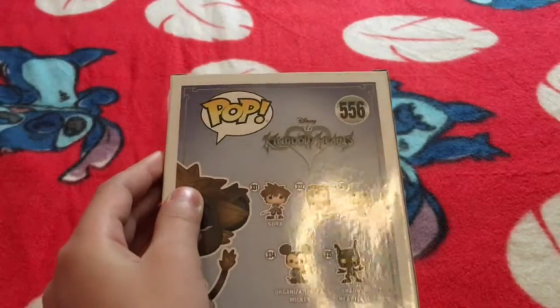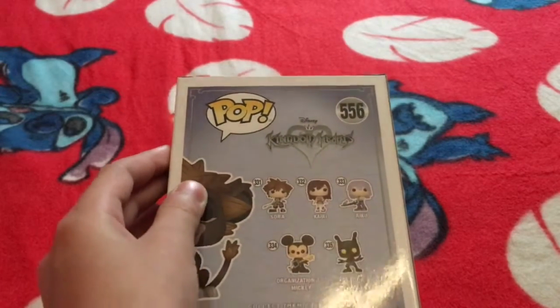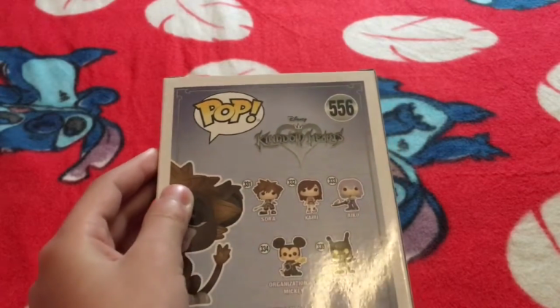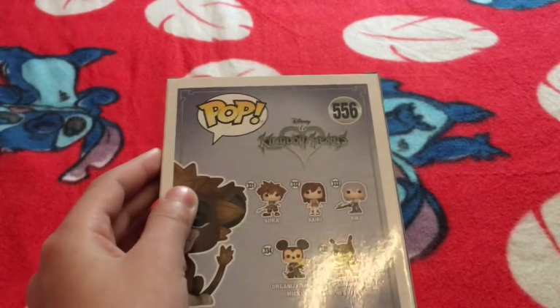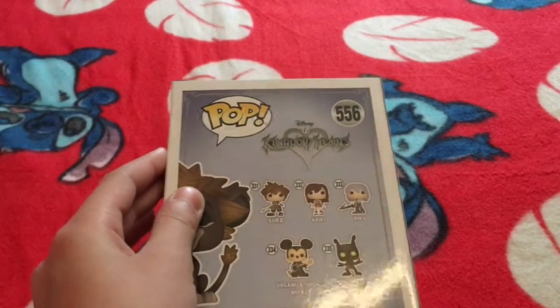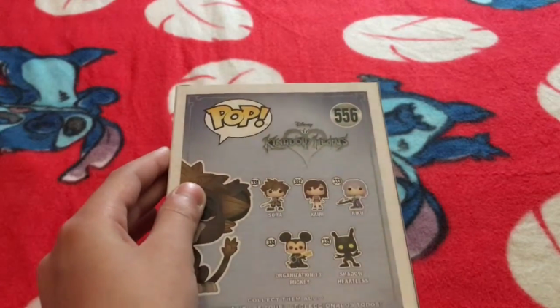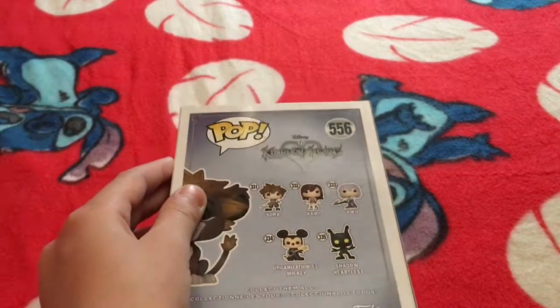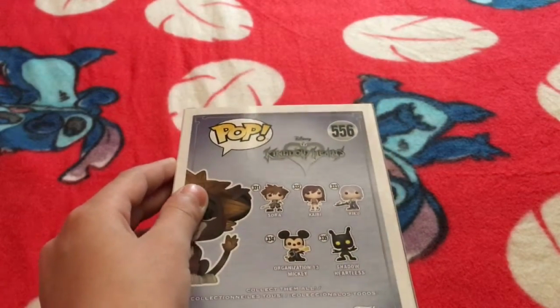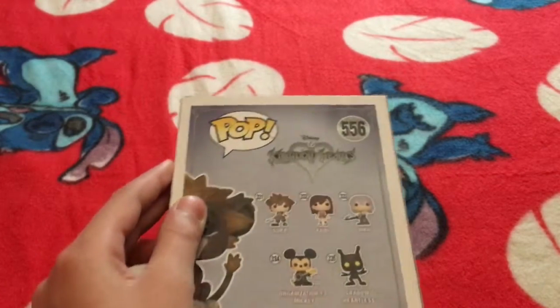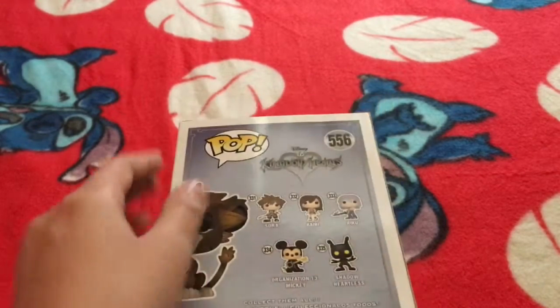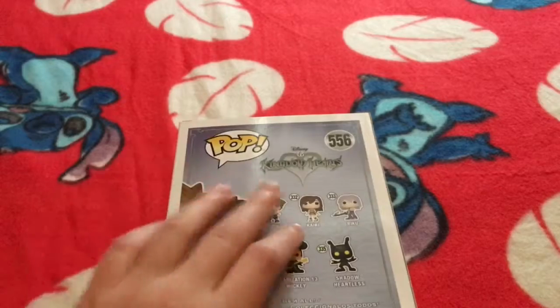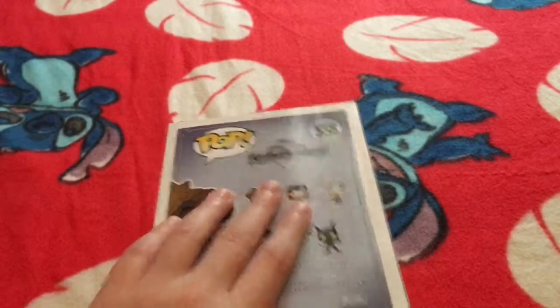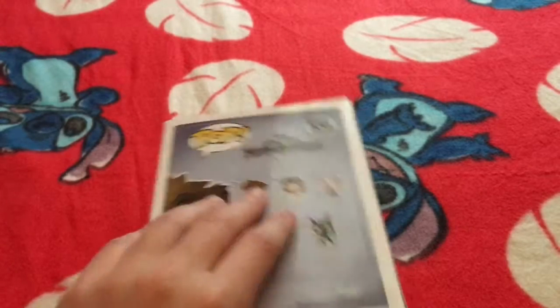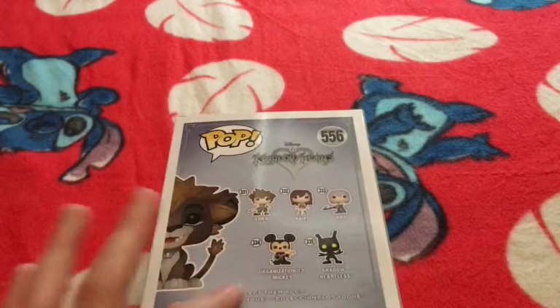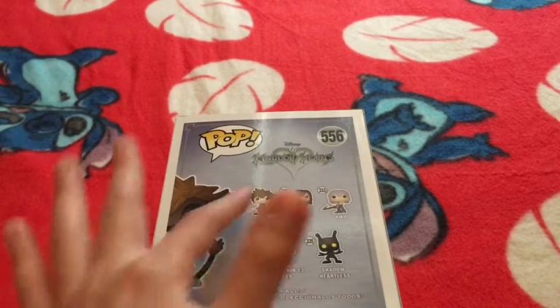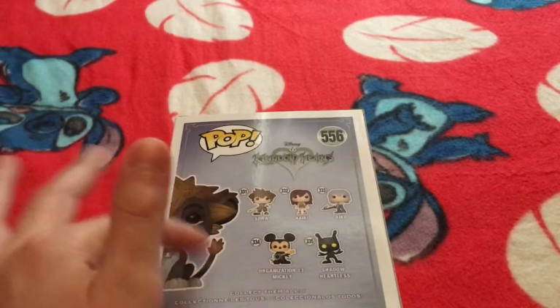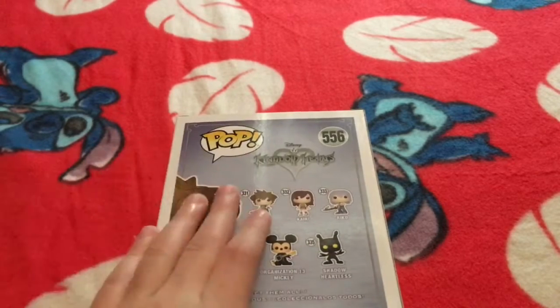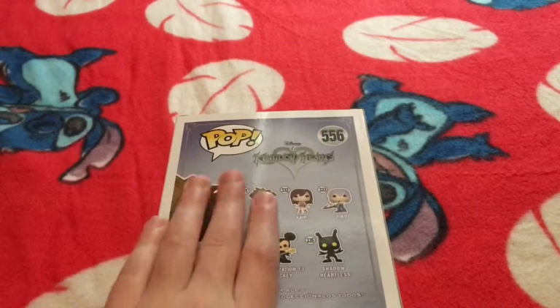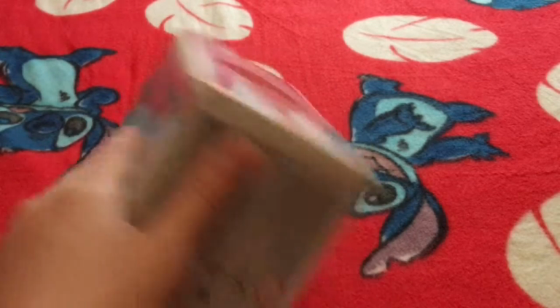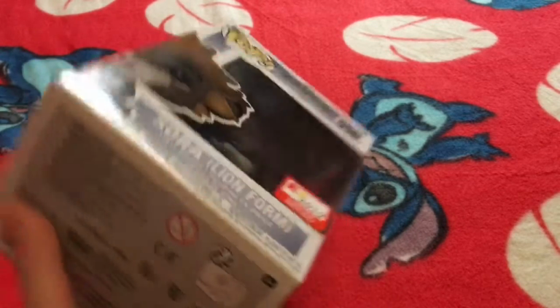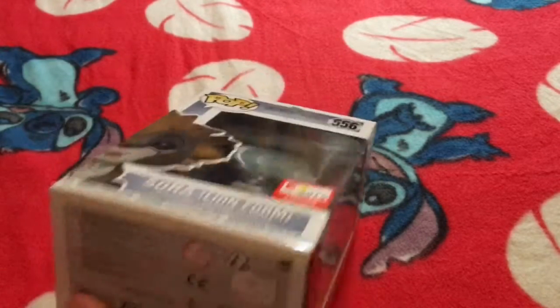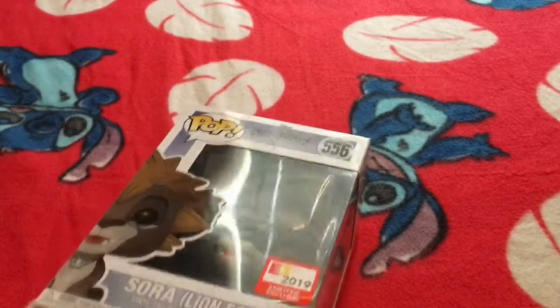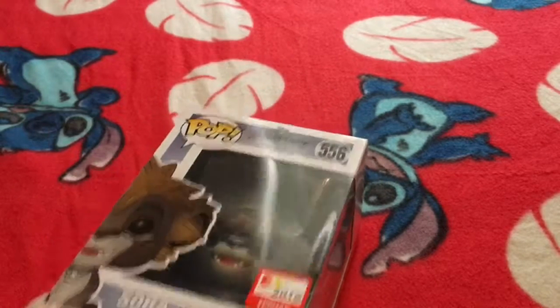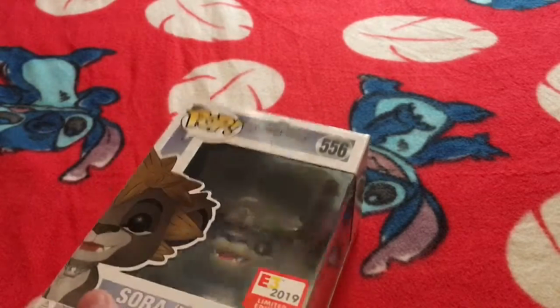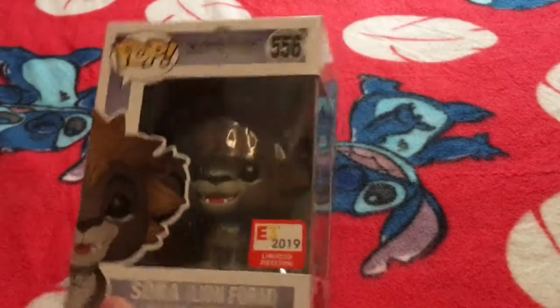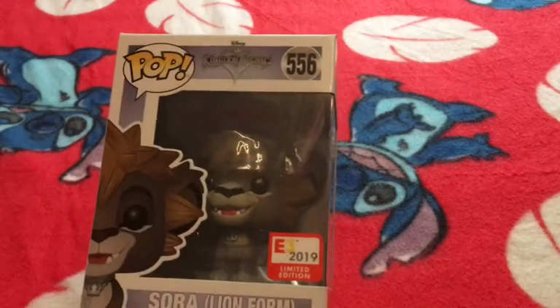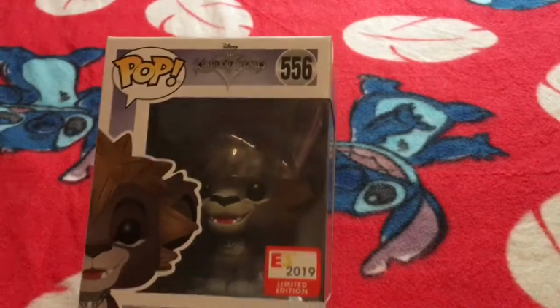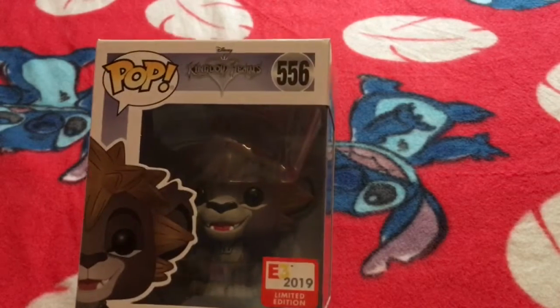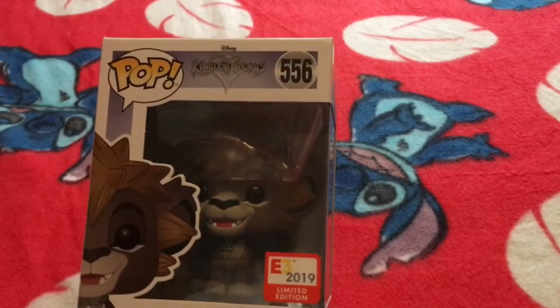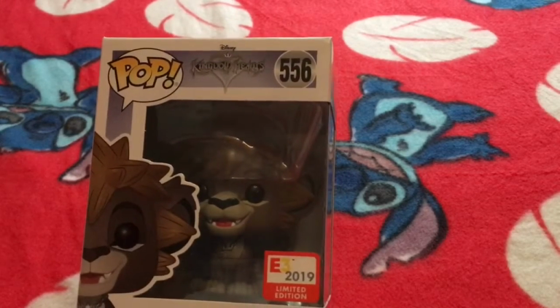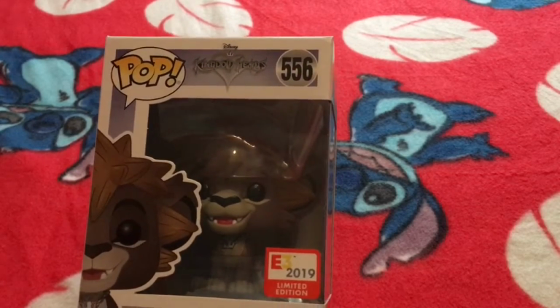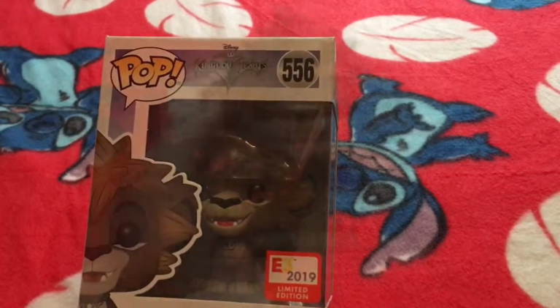On the back you can see some other Kingdom Hearts pops. This isn't from 3, but some of these characters are in Kingdom Hearts 3. Now I will take it out of the box and we will do the review.